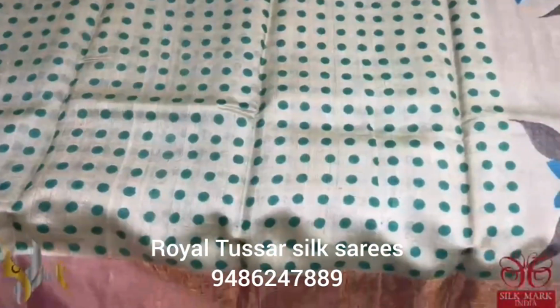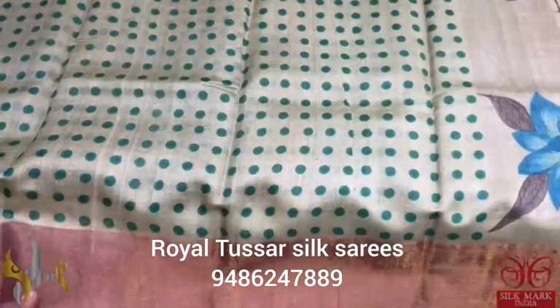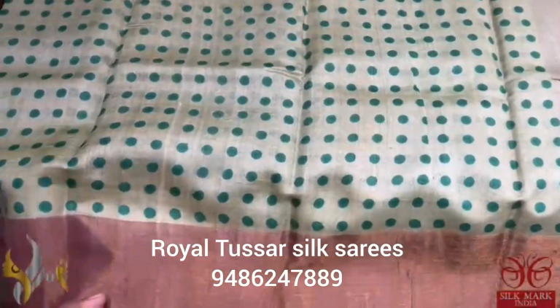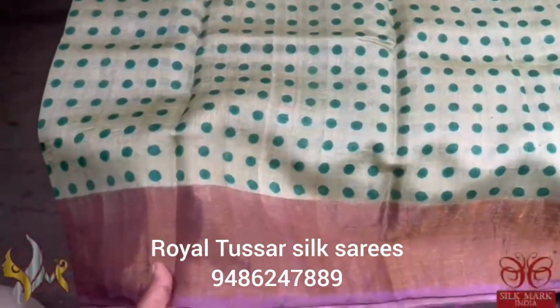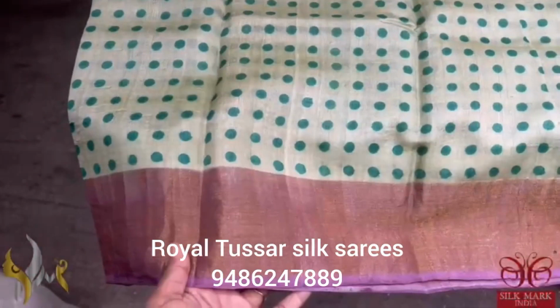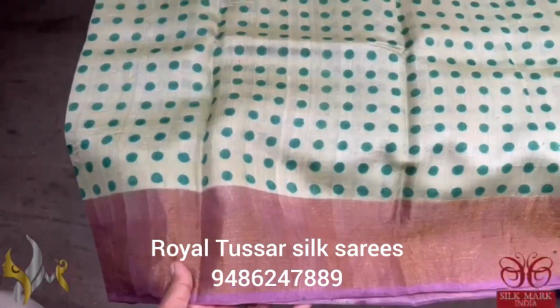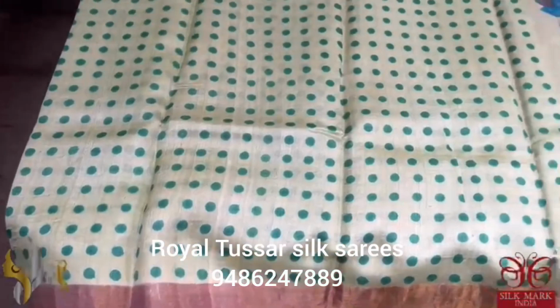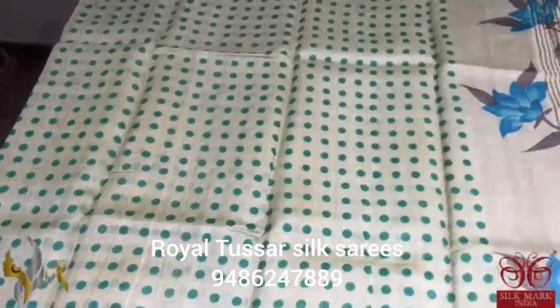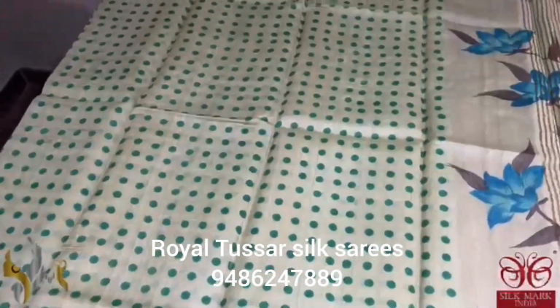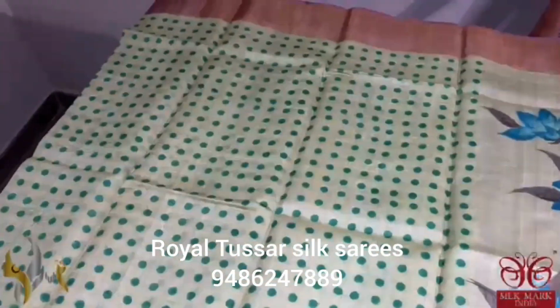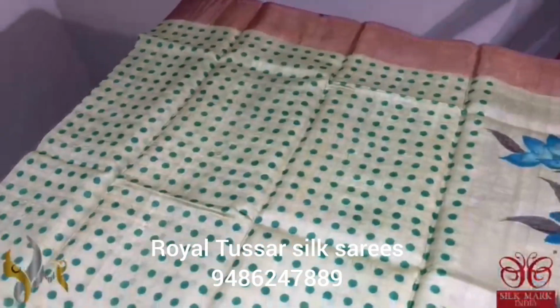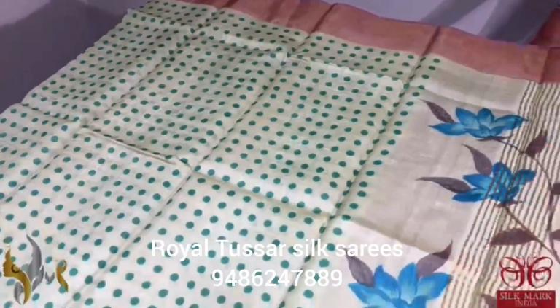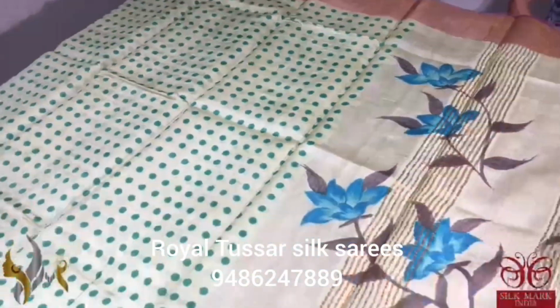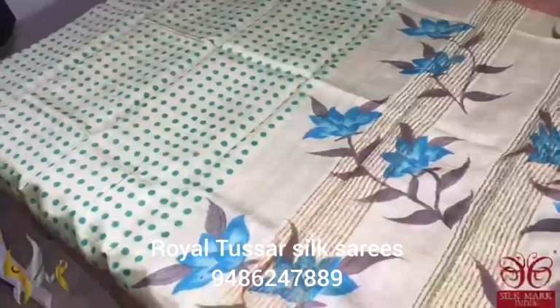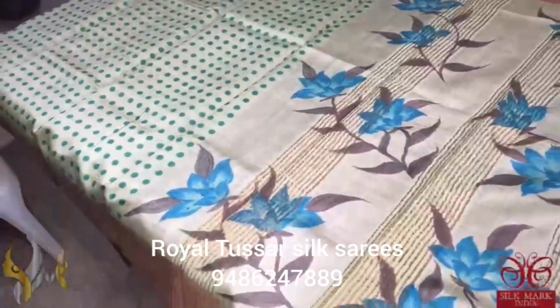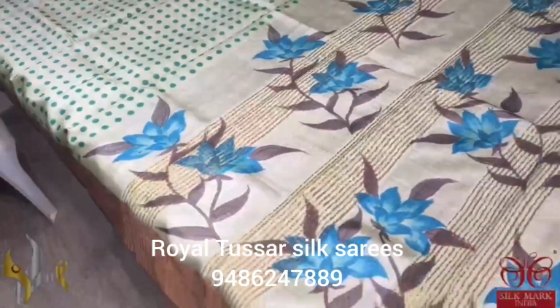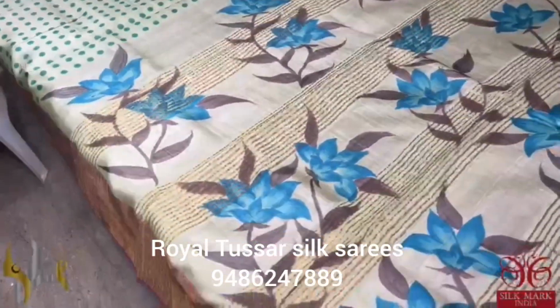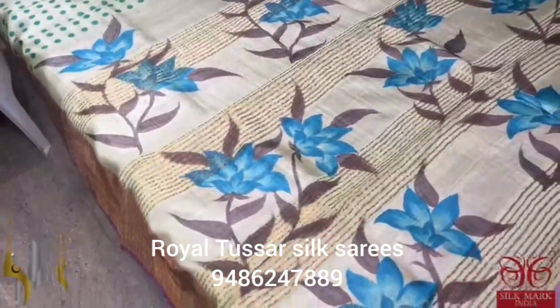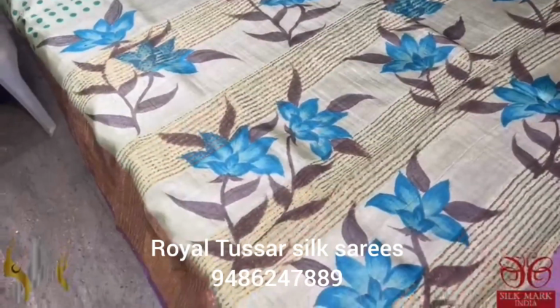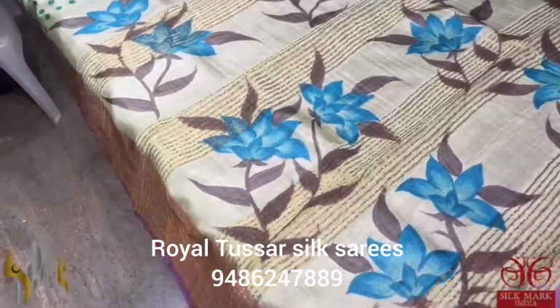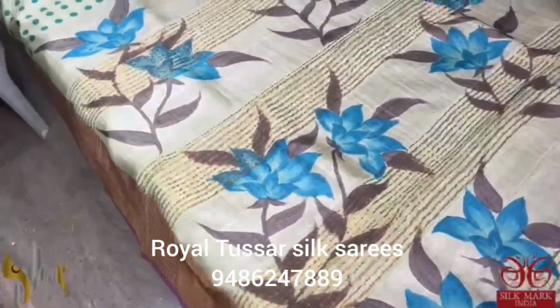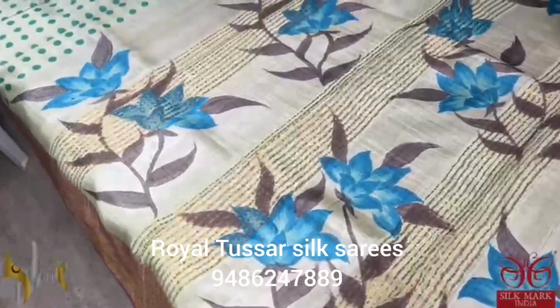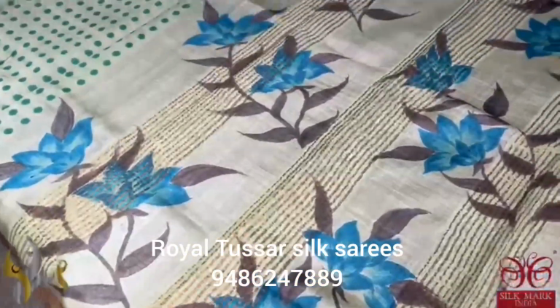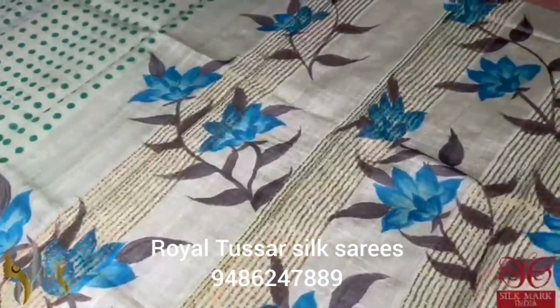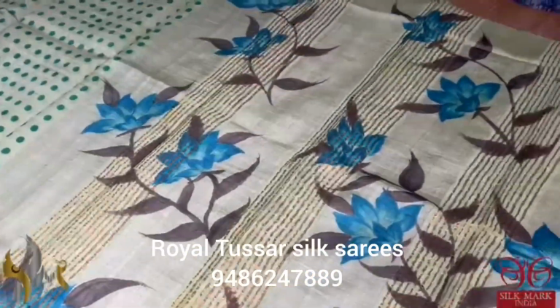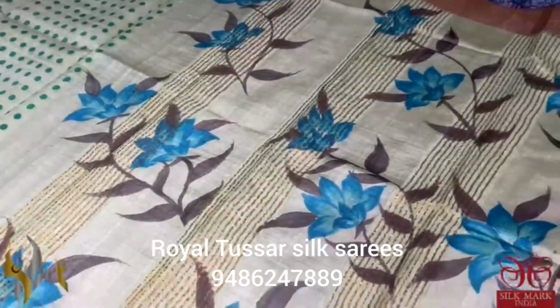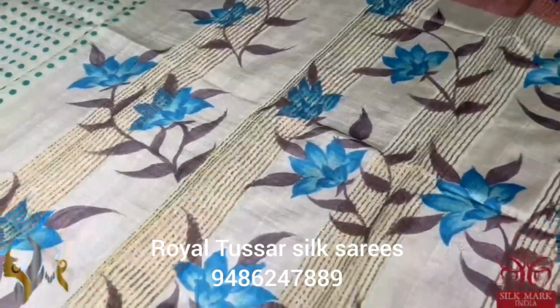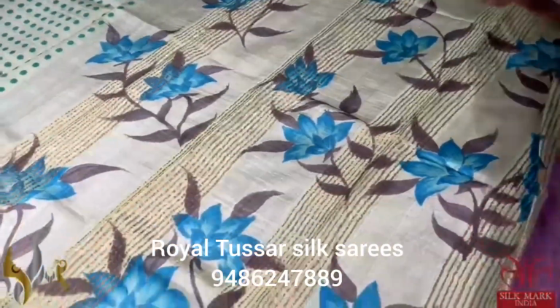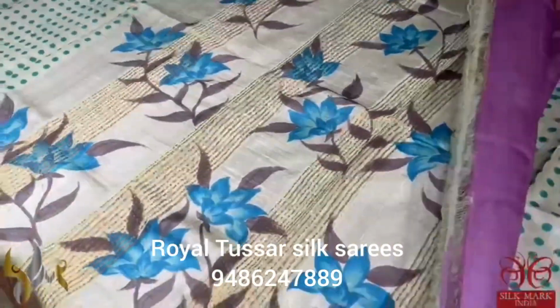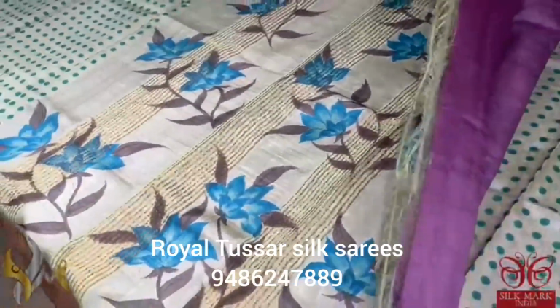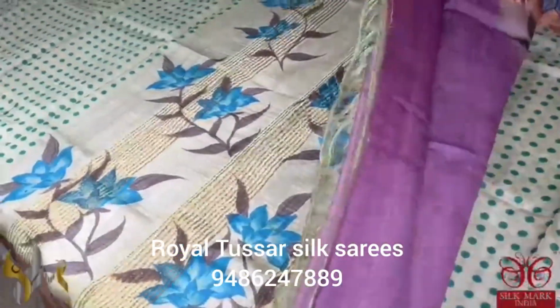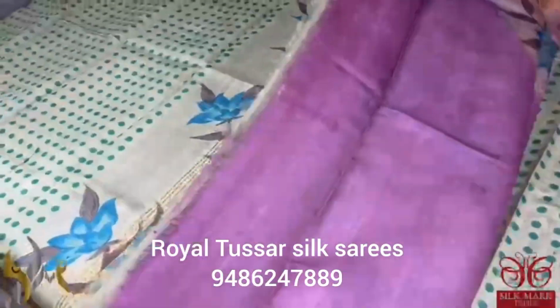Green borders, polka dots, and we have purple color borders — a very beautiful sari. Simple and elegant design in the body and we have a beautiful hand painted pallu design, completely a floral pattern done using multiple colors.